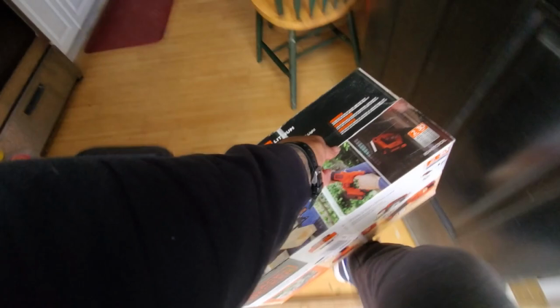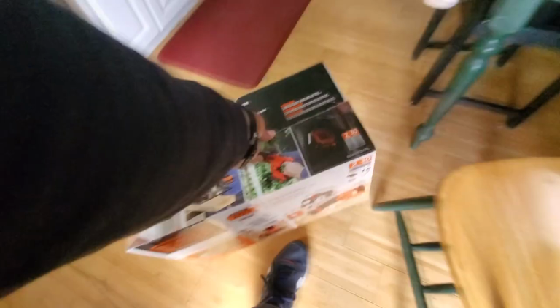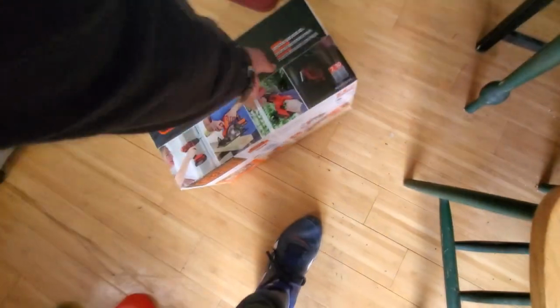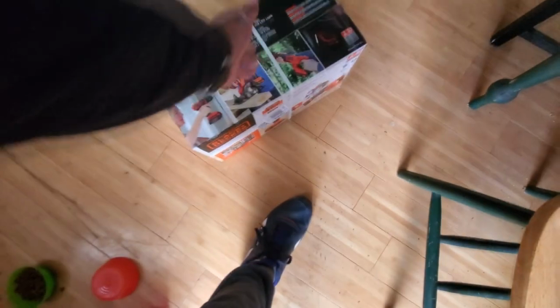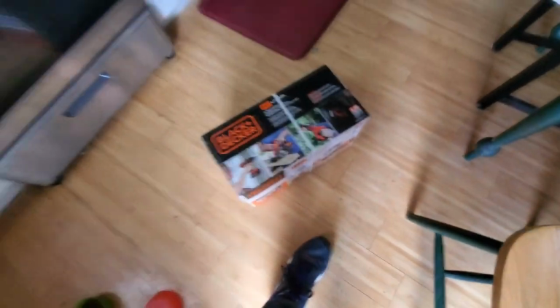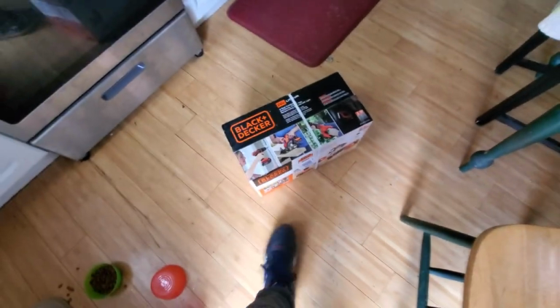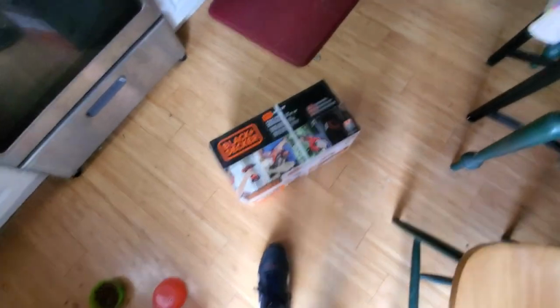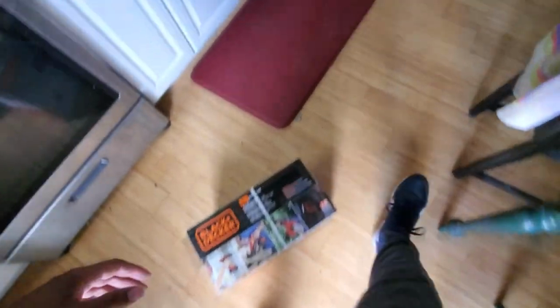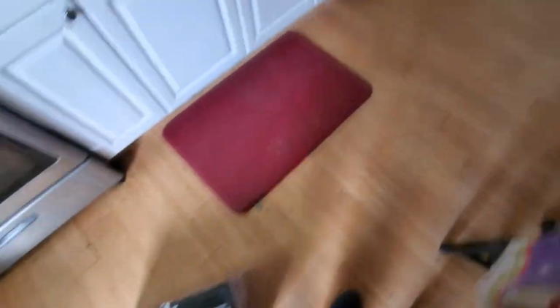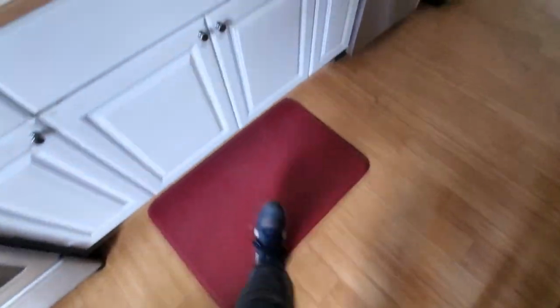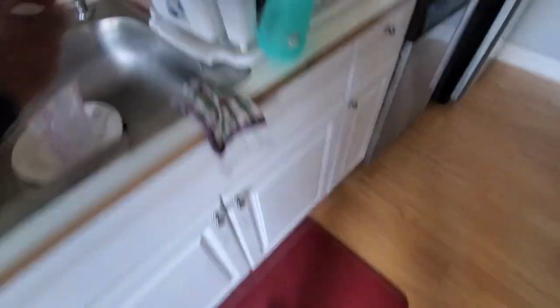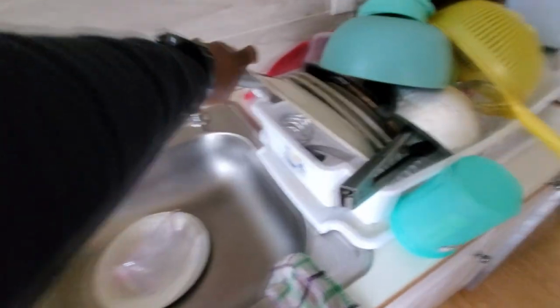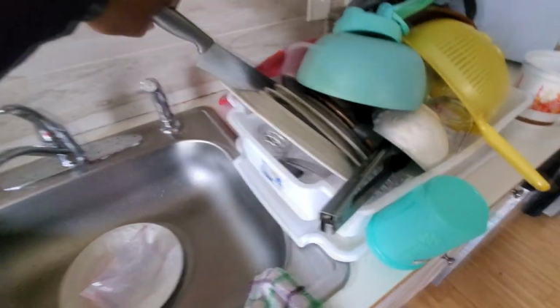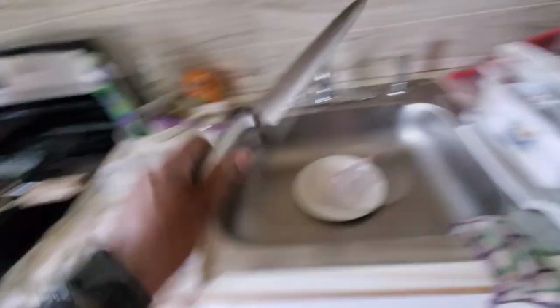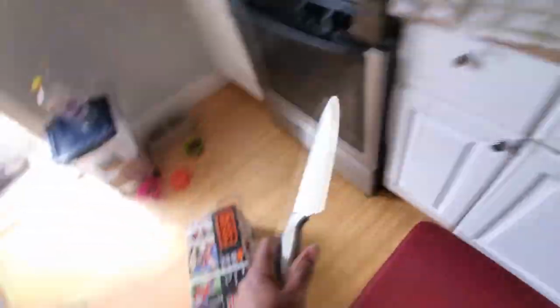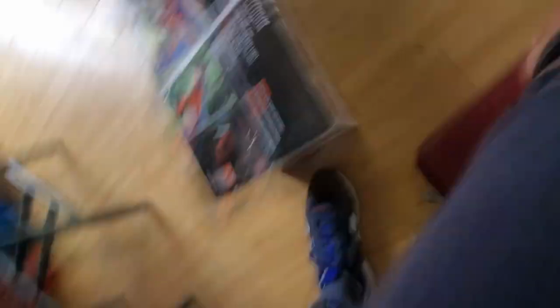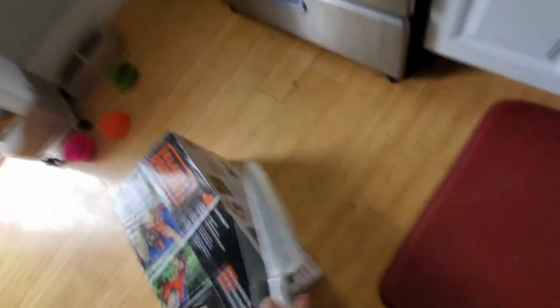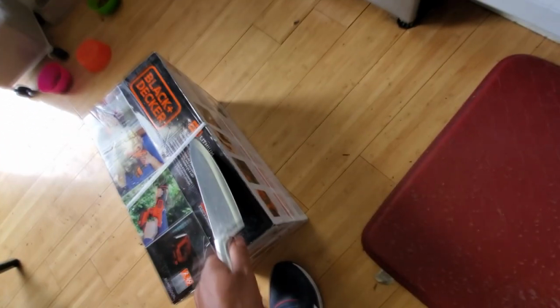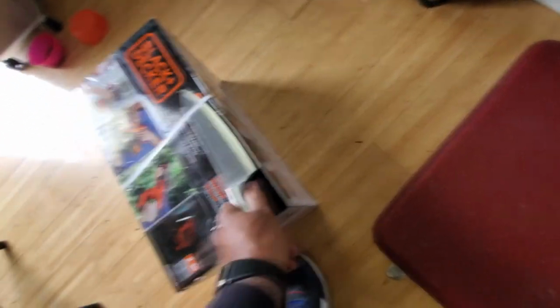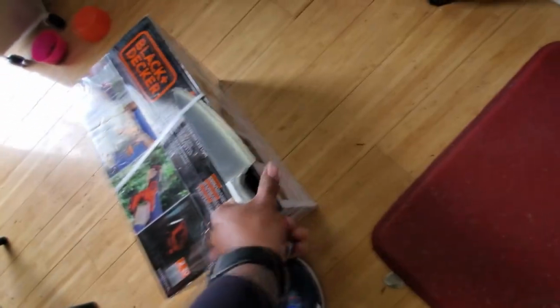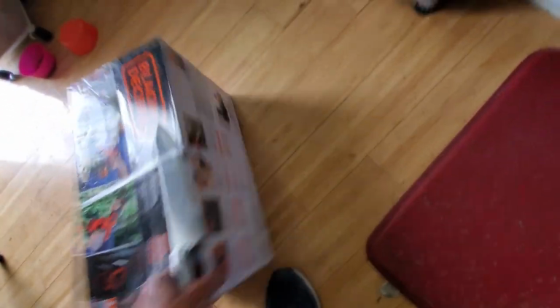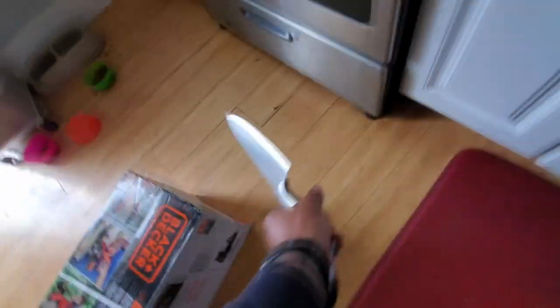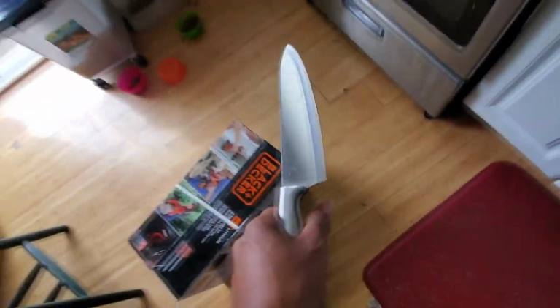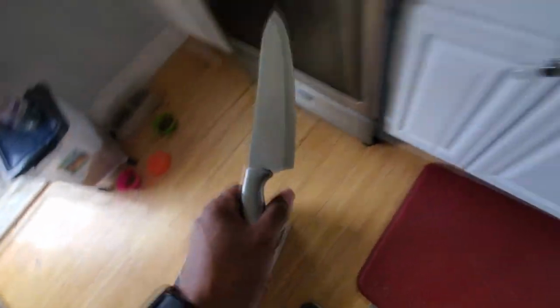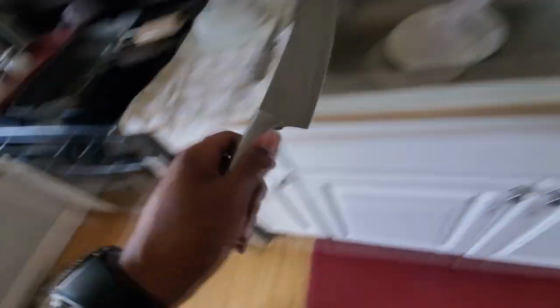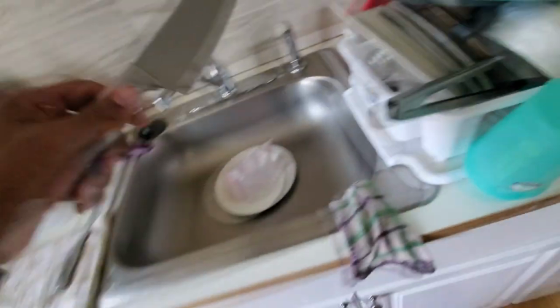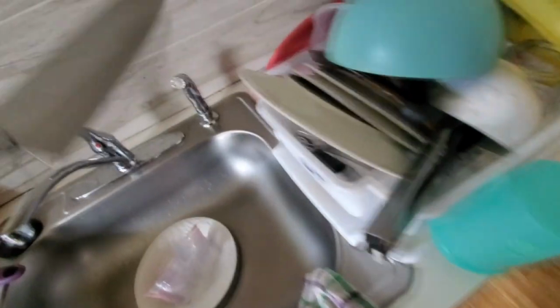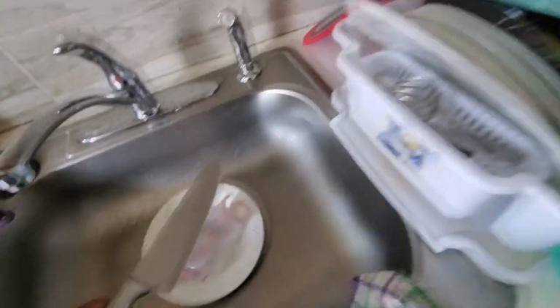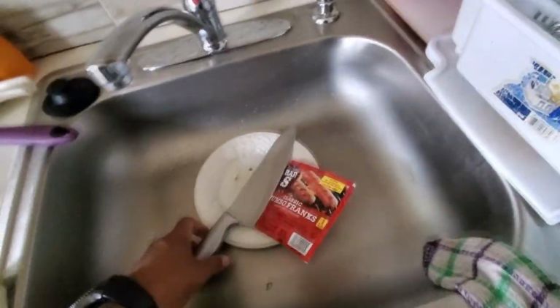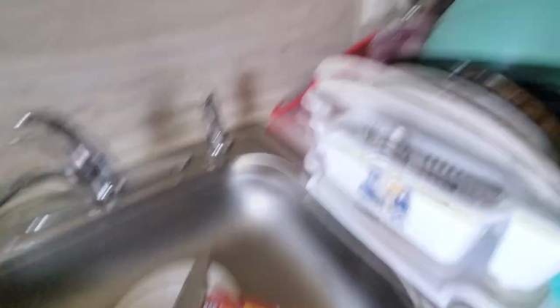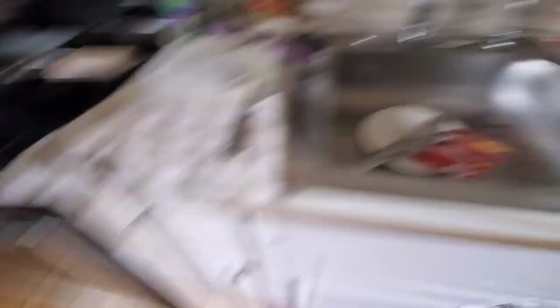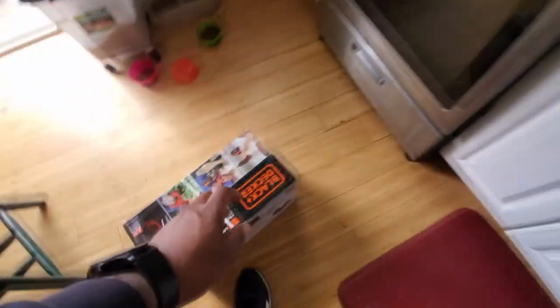Alrighty, let's just go ahead and get right into this. You know my style — handheld. I don't like all the fancy. Need to focus. Got a sharp object in my hand. Don't want to hurt. I'm going to put that in the center.